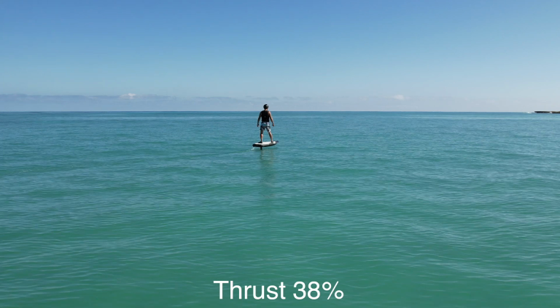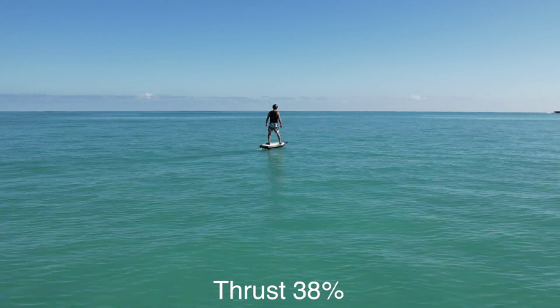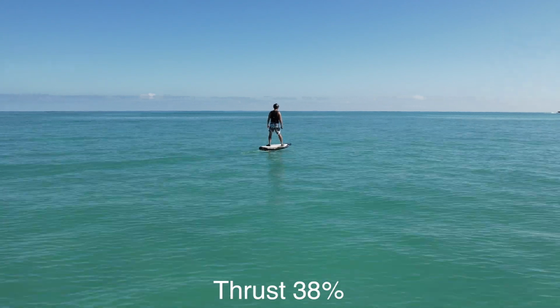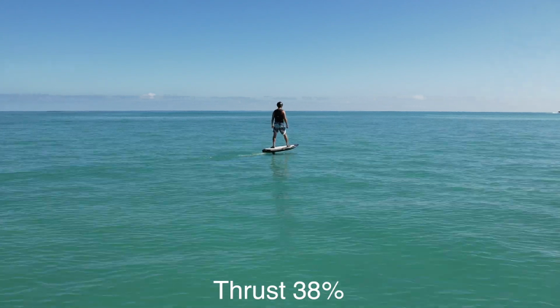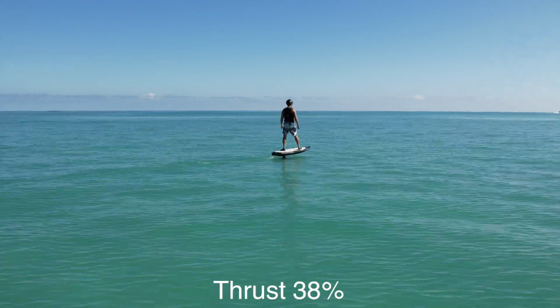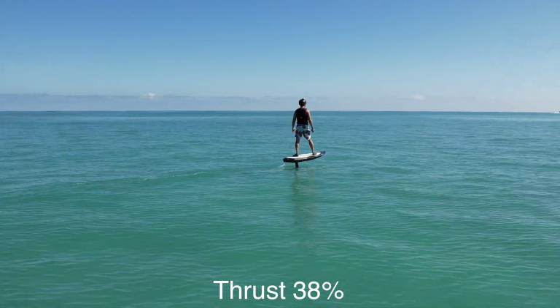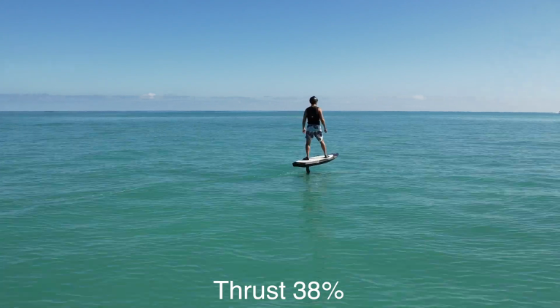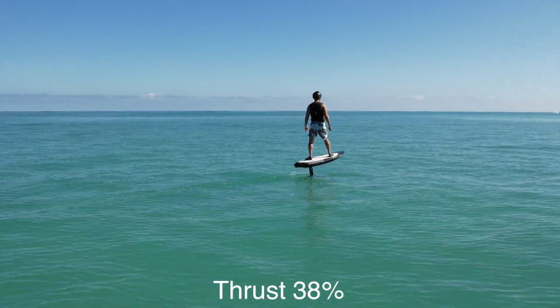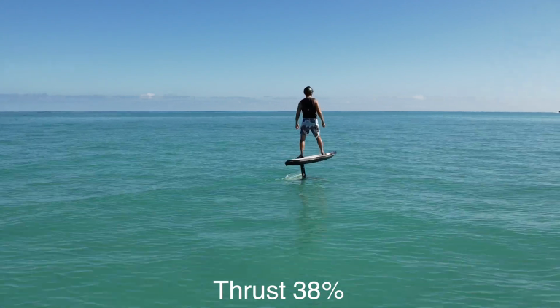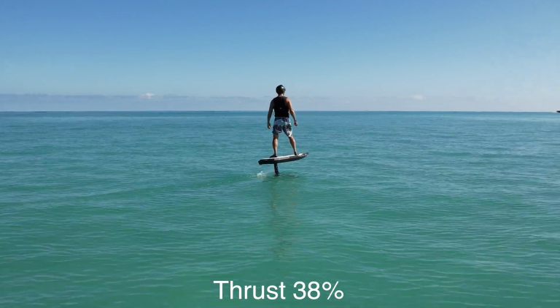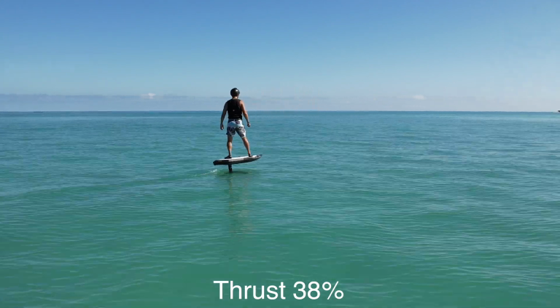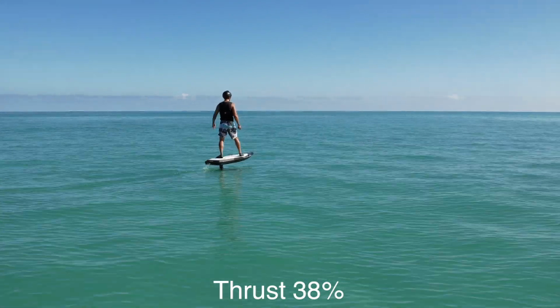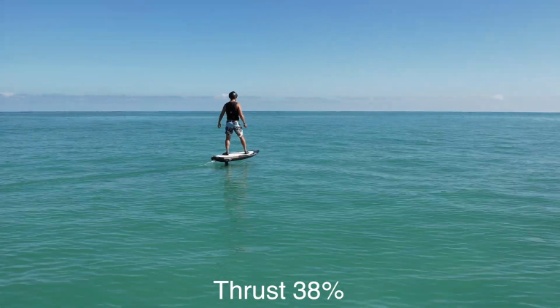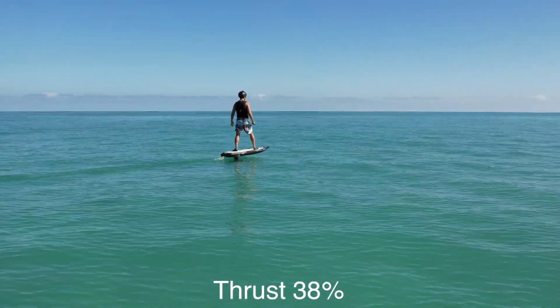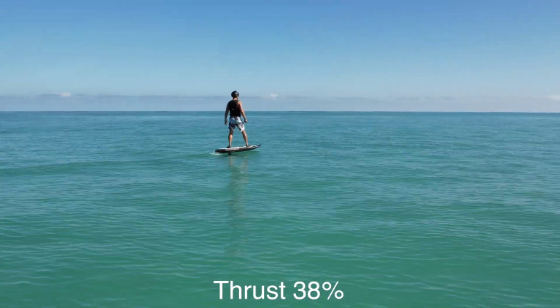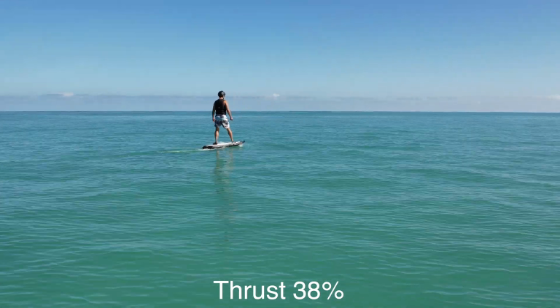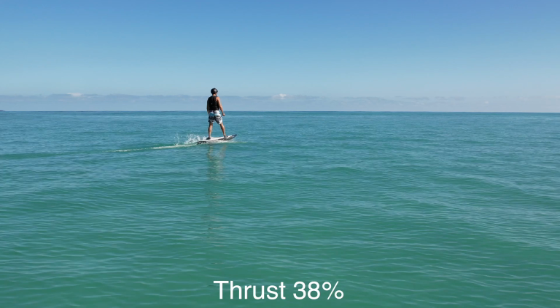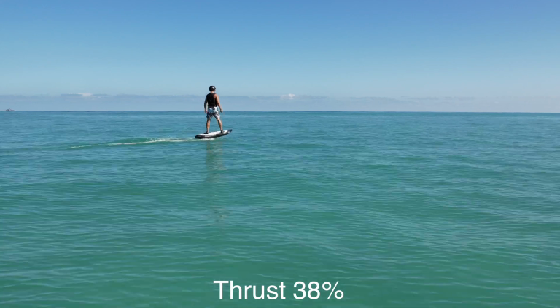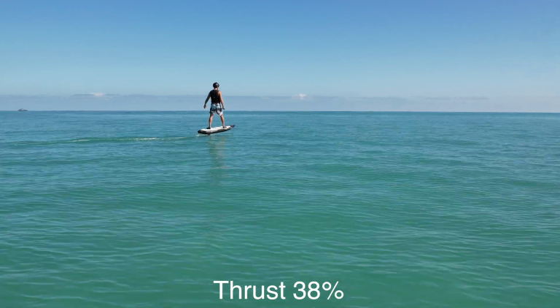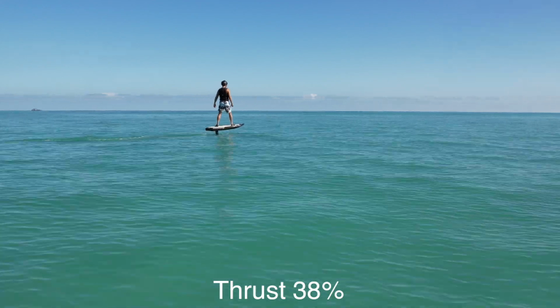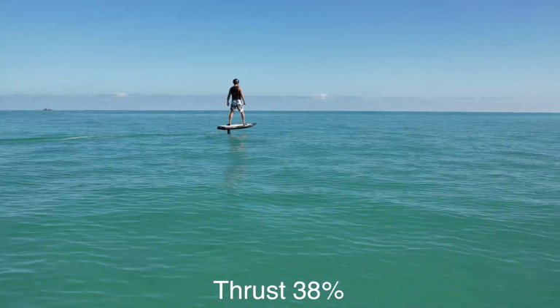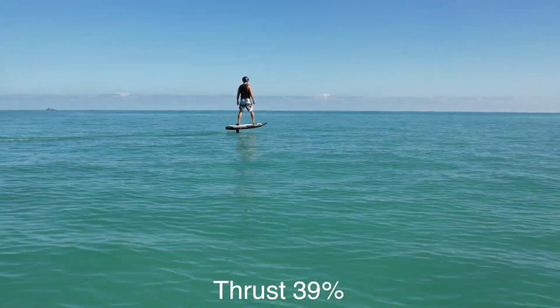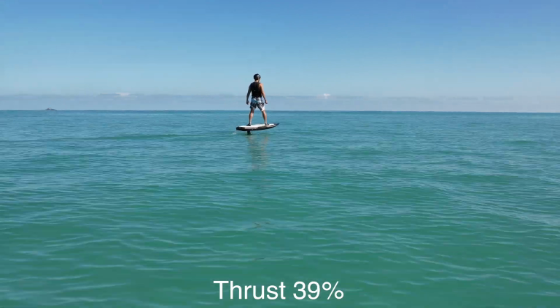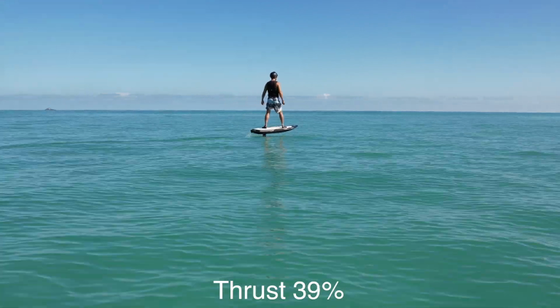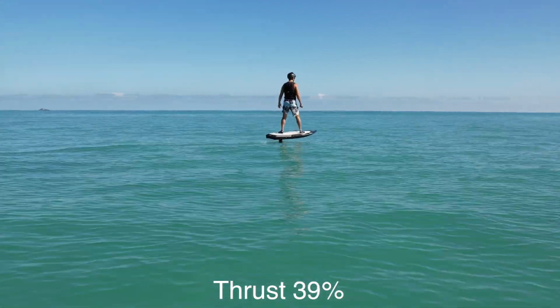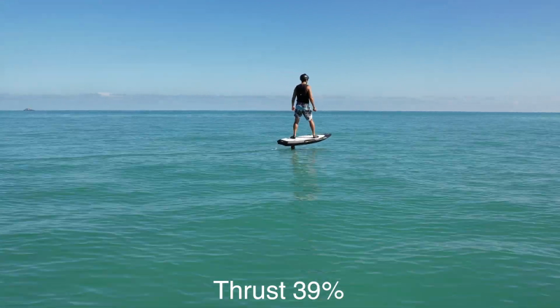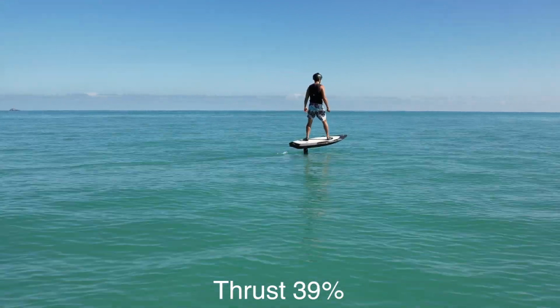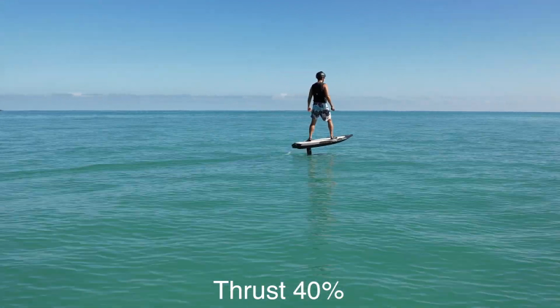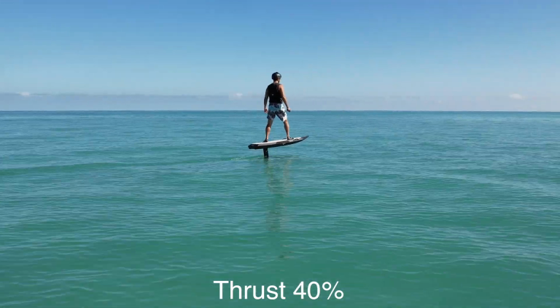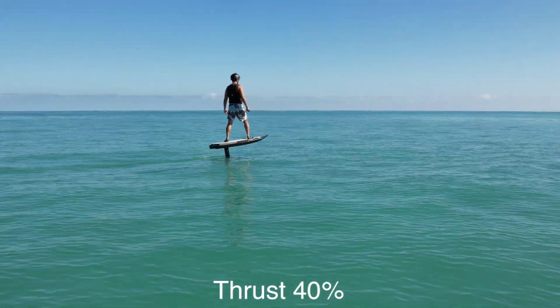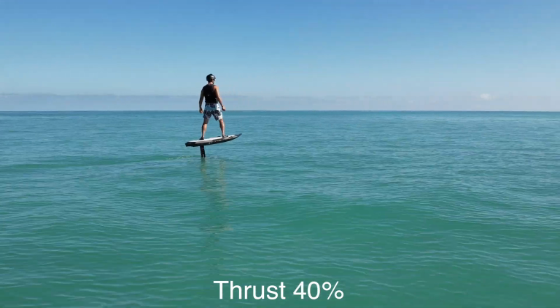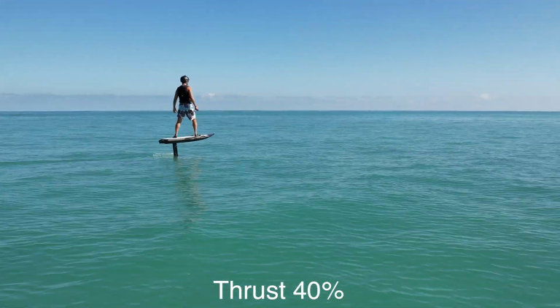Spend time perfecting touch and go, keeping your altitude only a few inches from the water. Once you've perfected these maneuvers, progress to the next lesson: full flight.